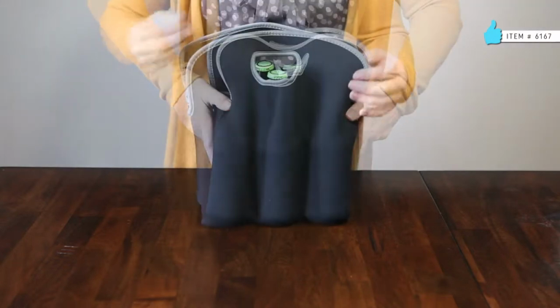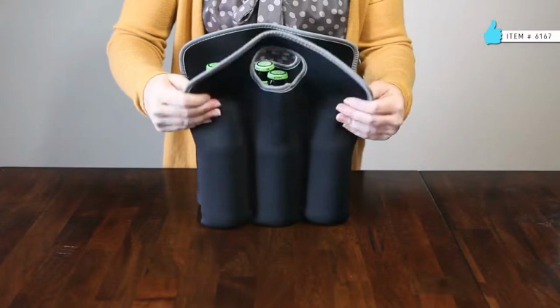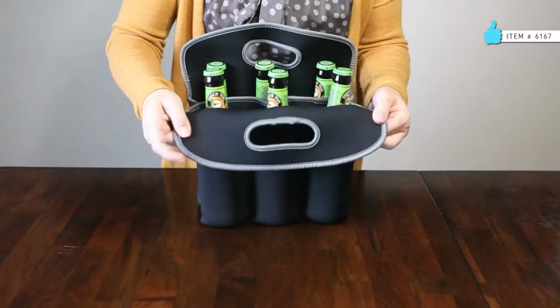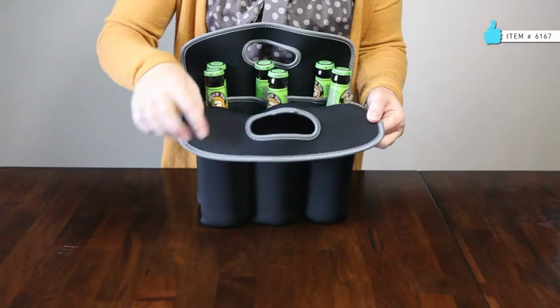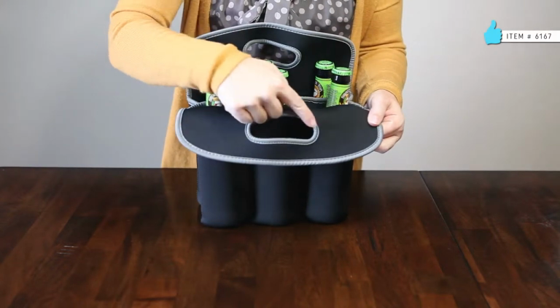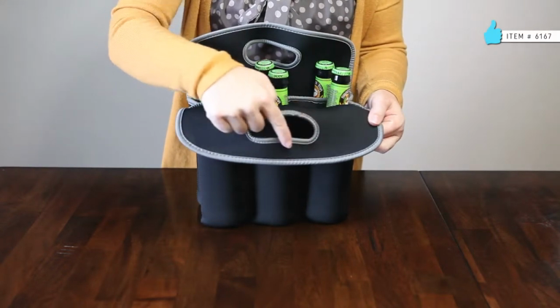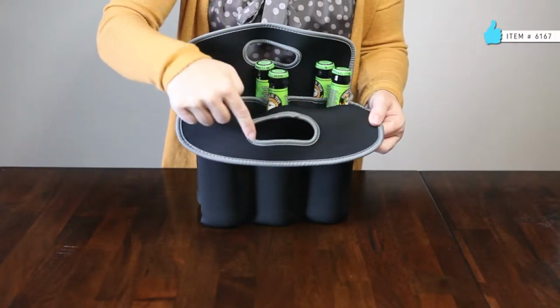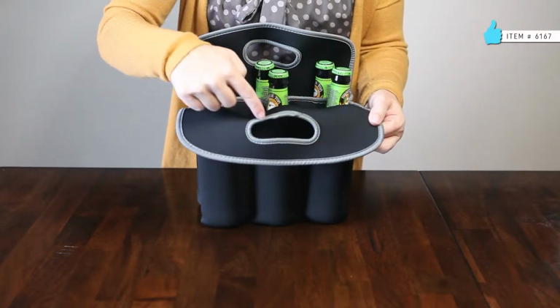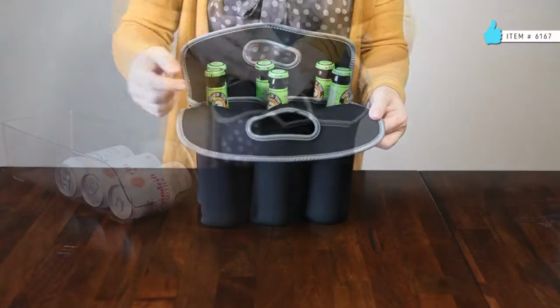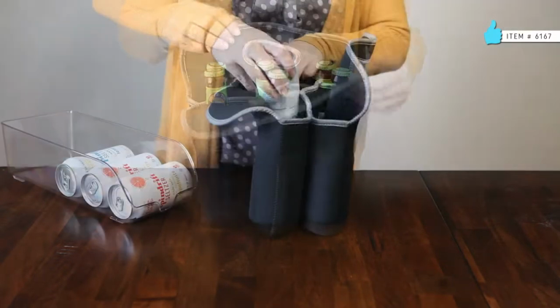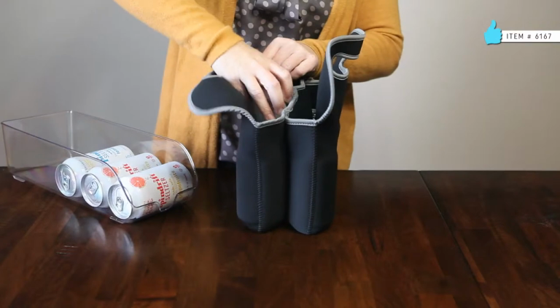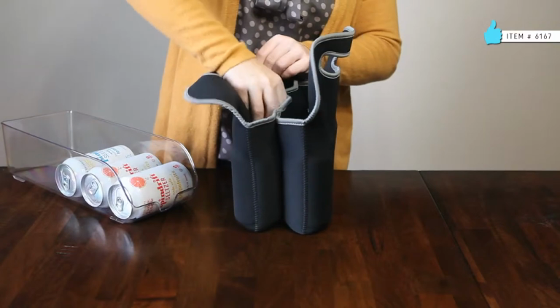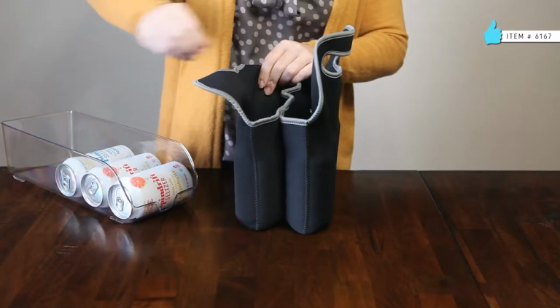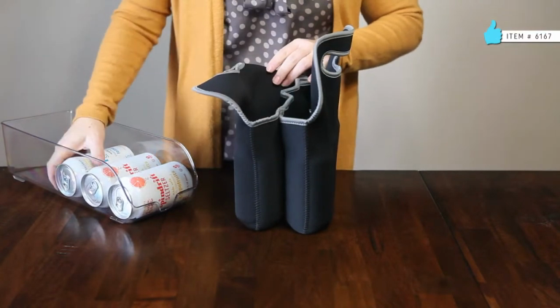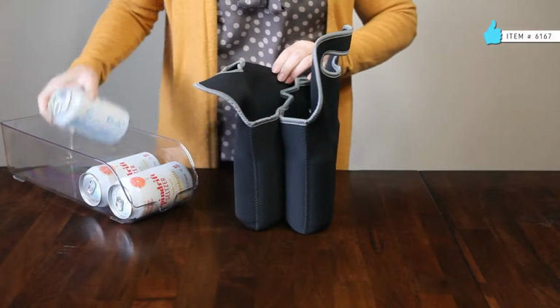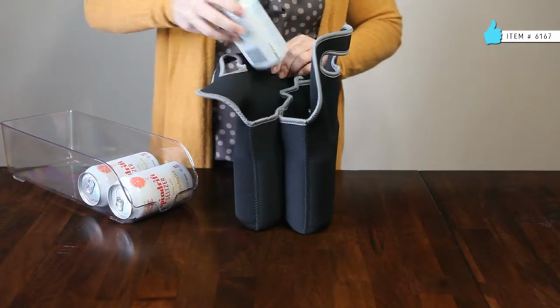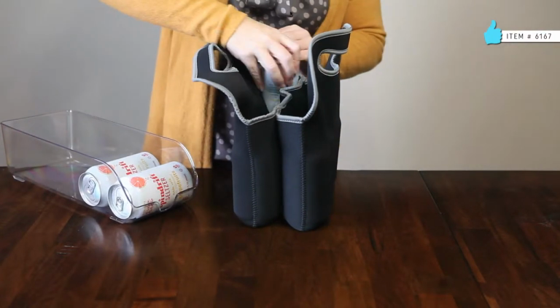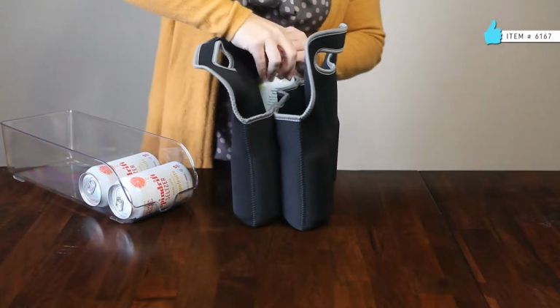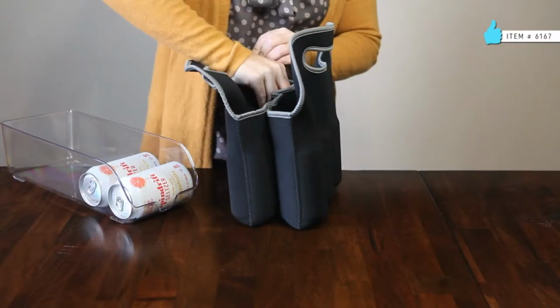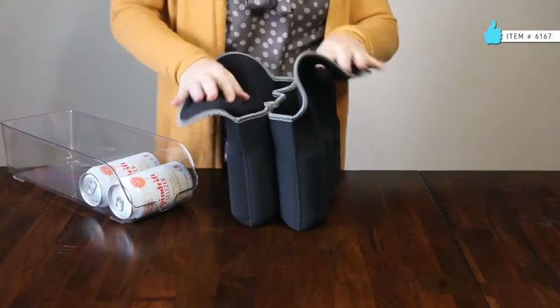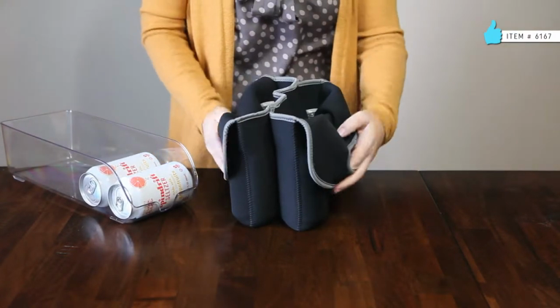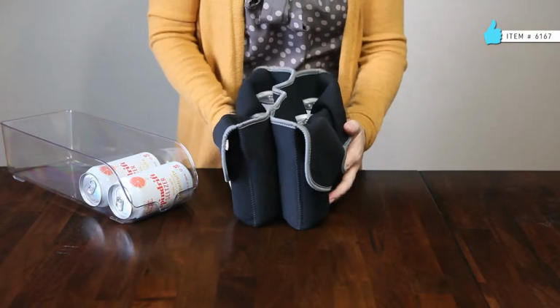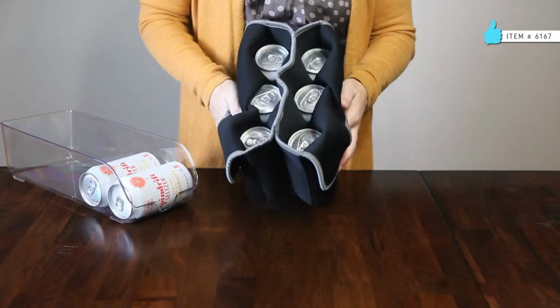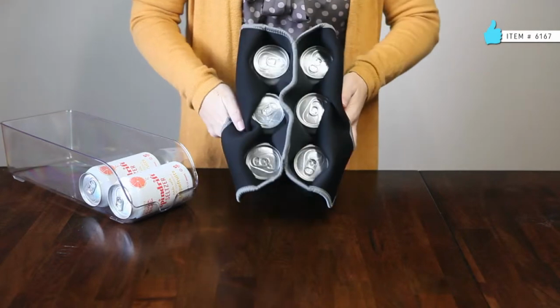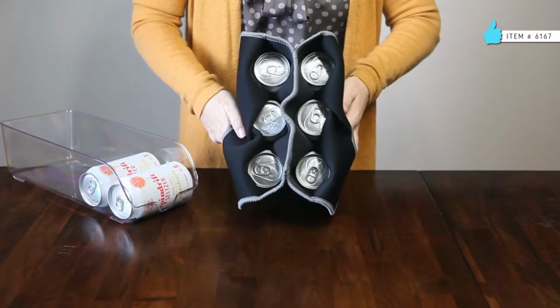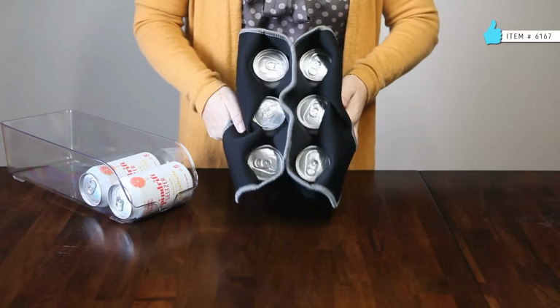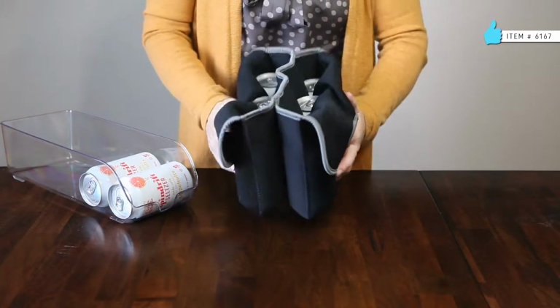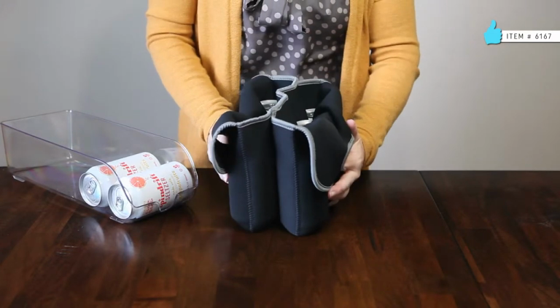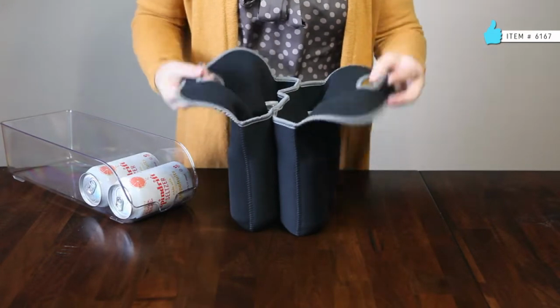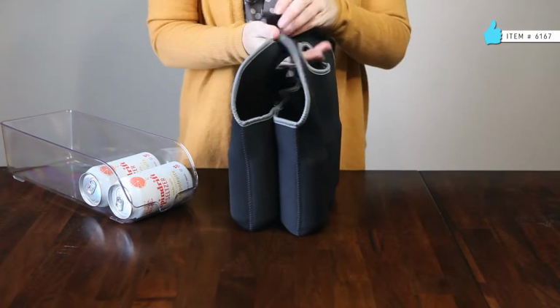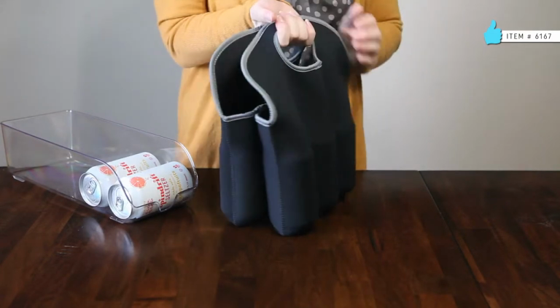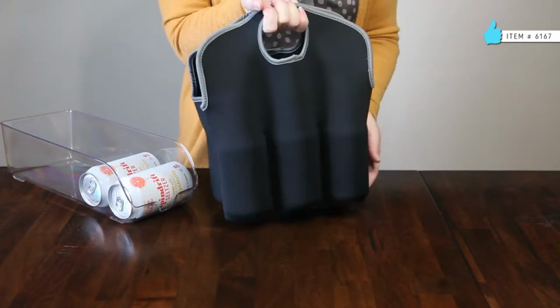The soft comfort grip handles make carrying easy. Totes add style and functionality, opening up a world of possibilities for last-minute gift occasions like birthdays, house warmings, client gifts, and dinner parties.